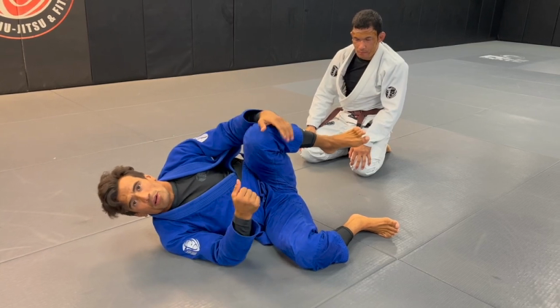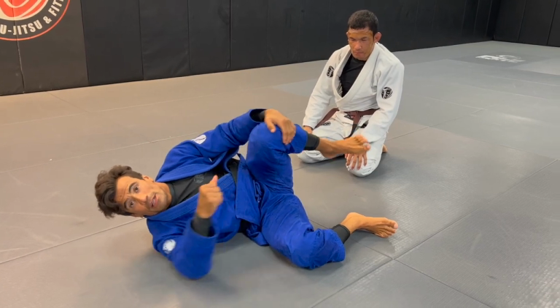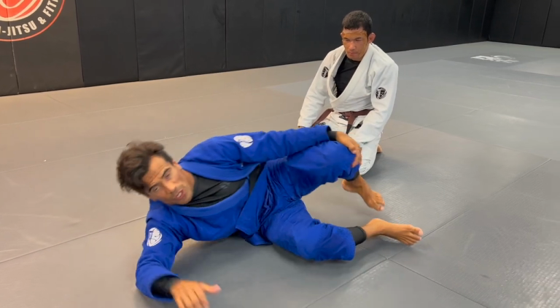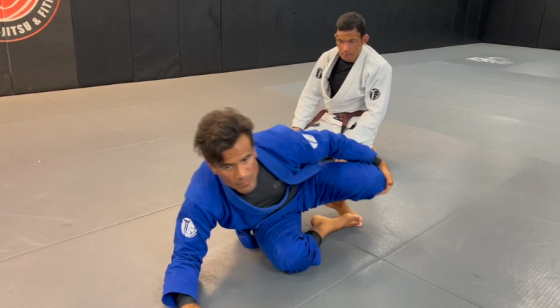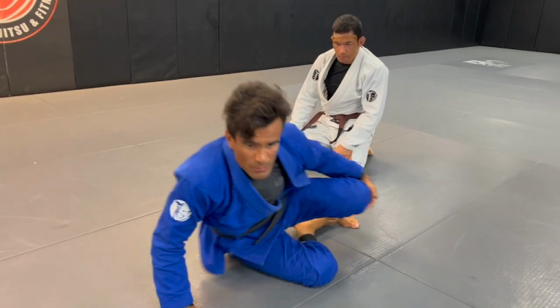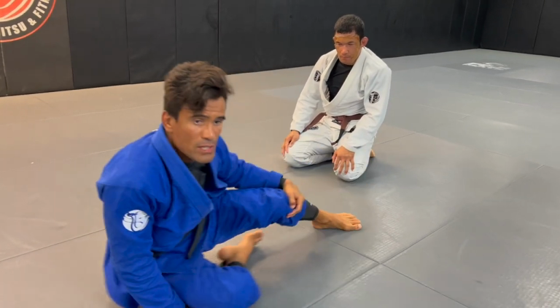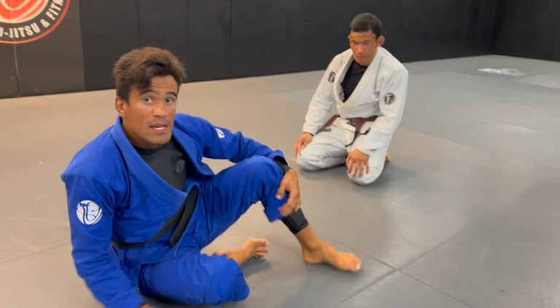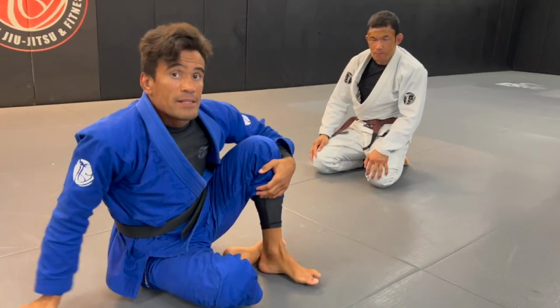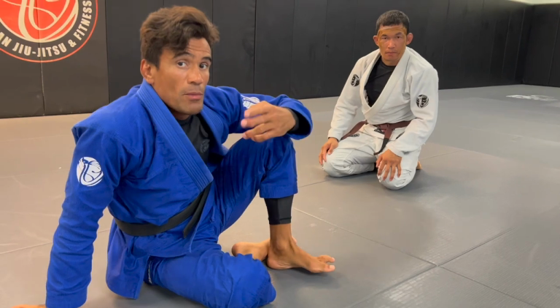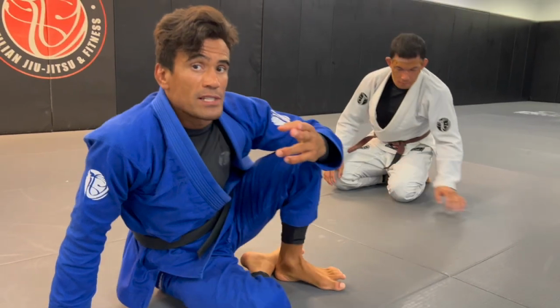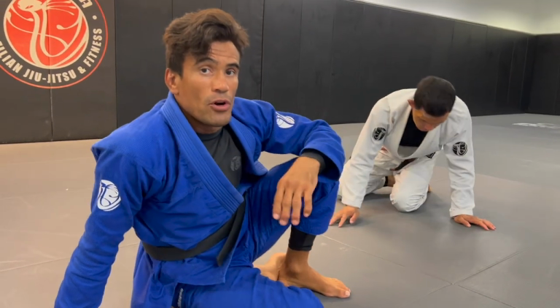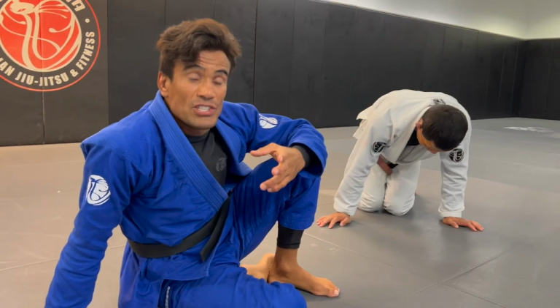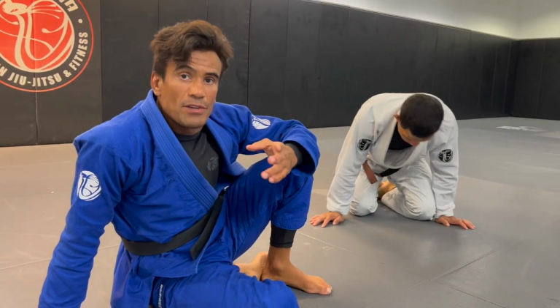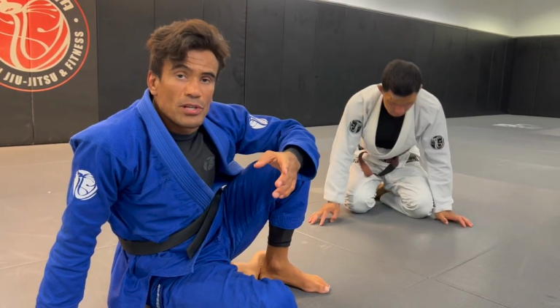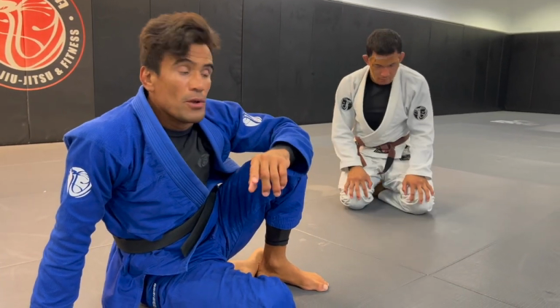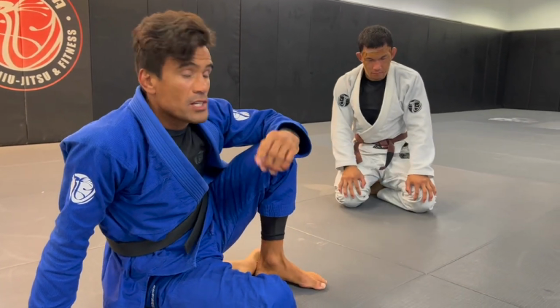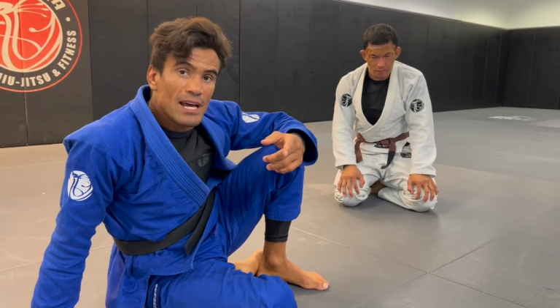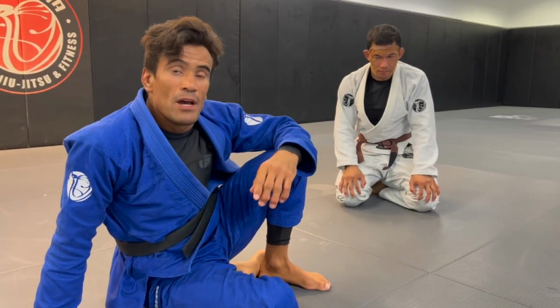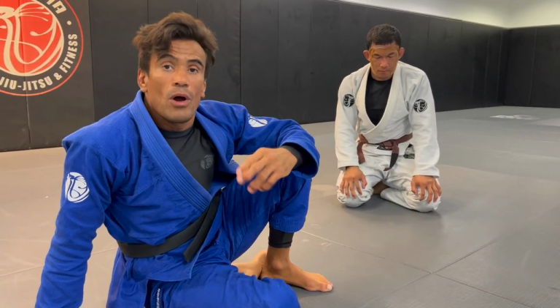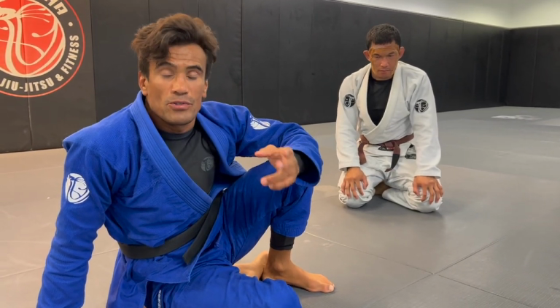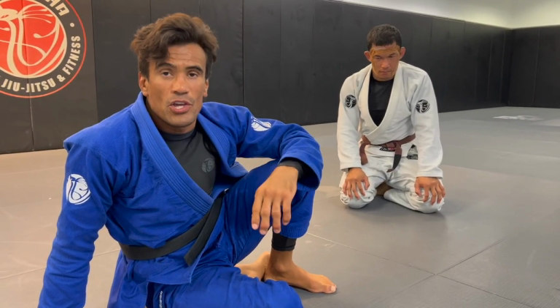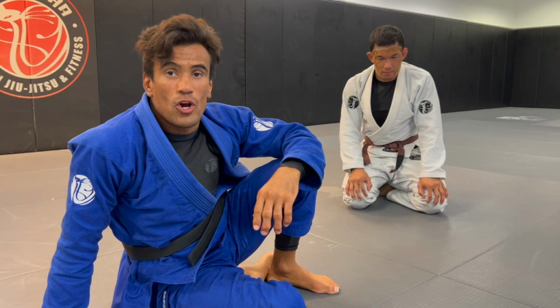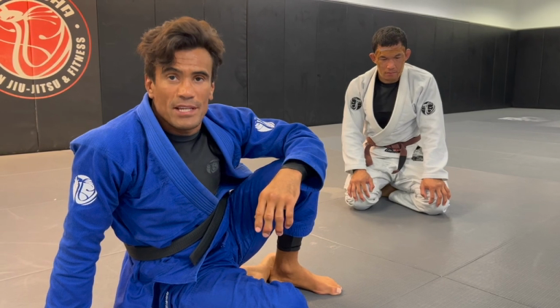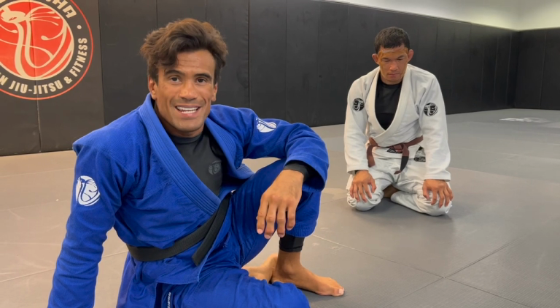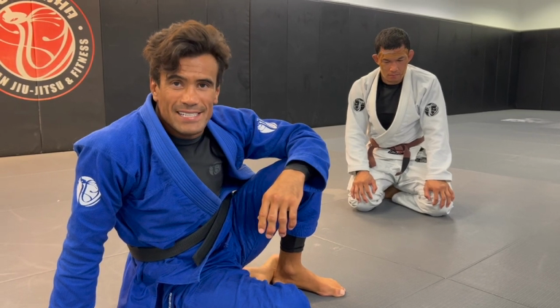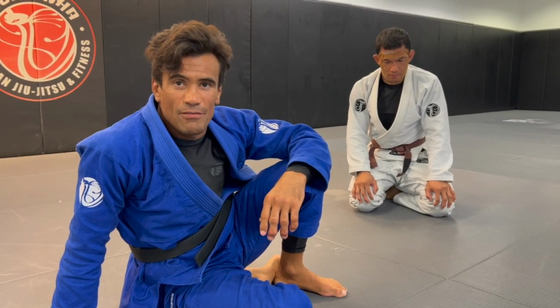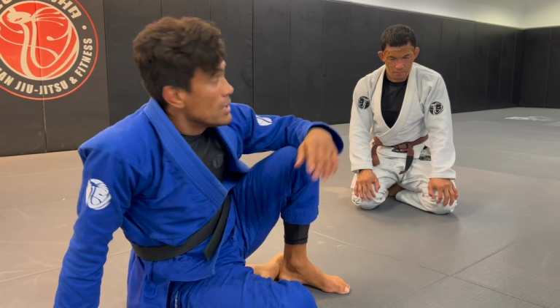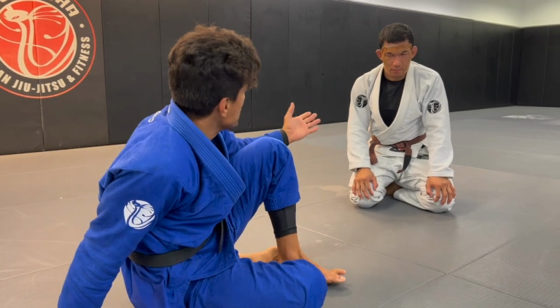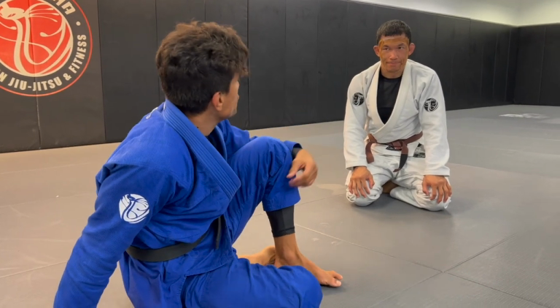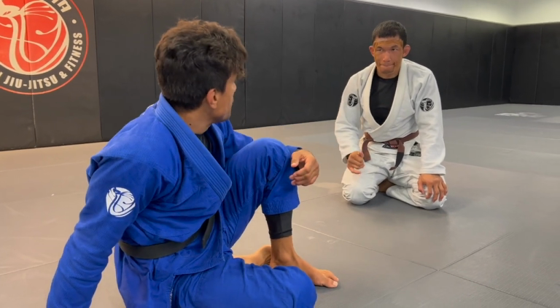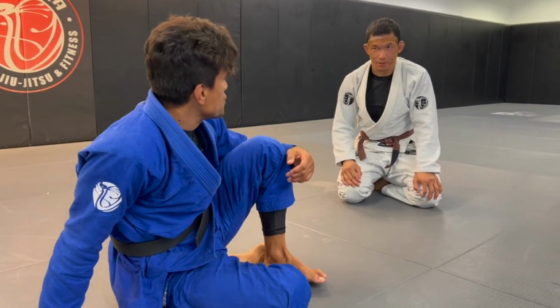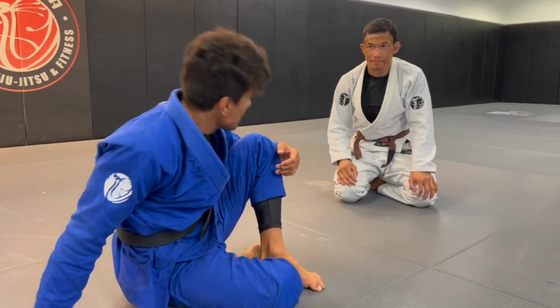Chris, thank you very much once again for watching our videos. I hope this concept will help you take your guard retention to the next level. Thank you very much for the help - appreciate it, thank you.